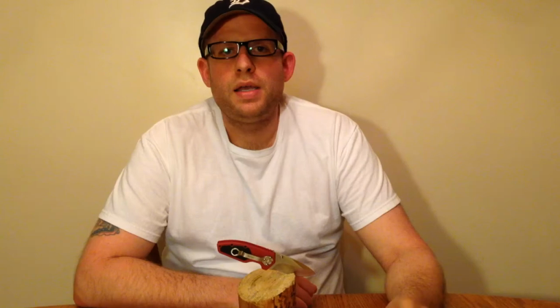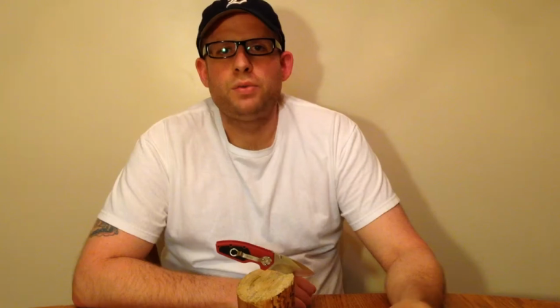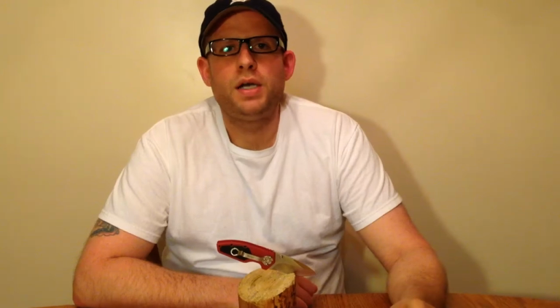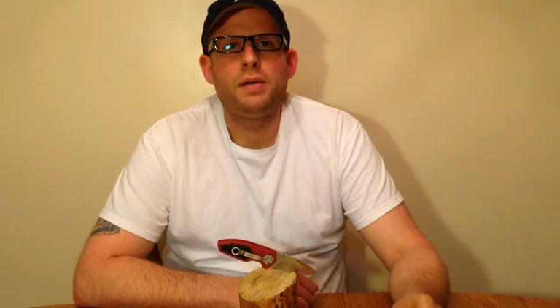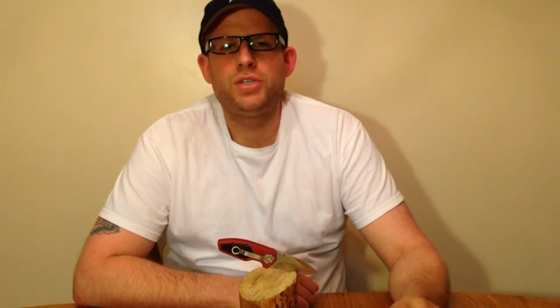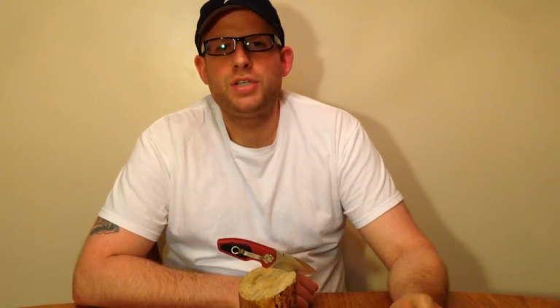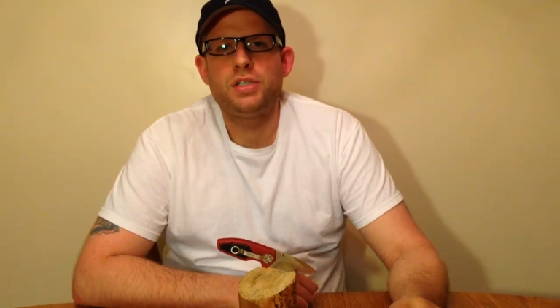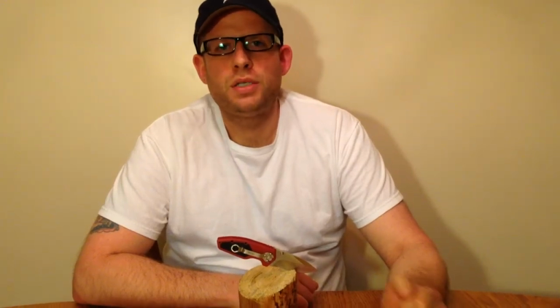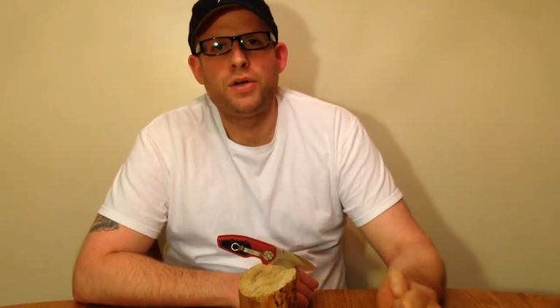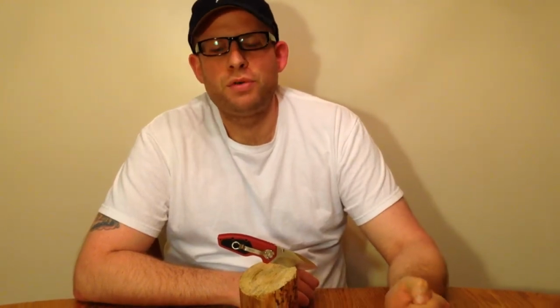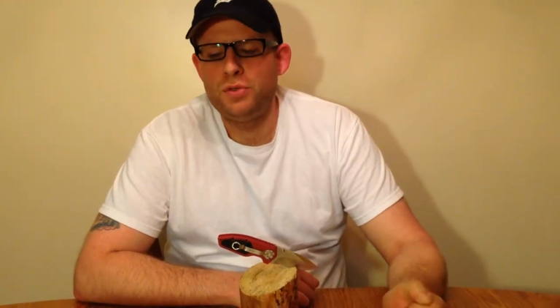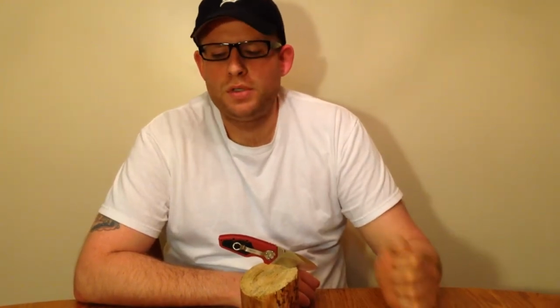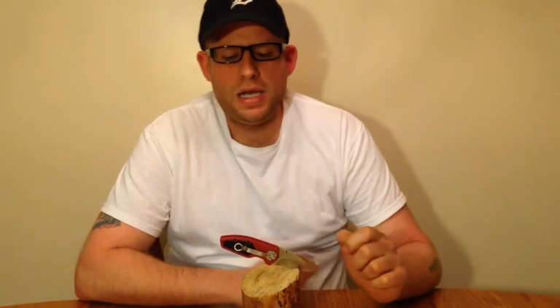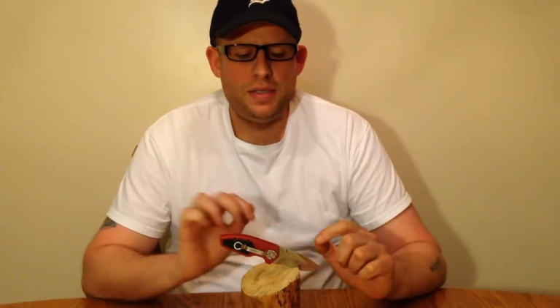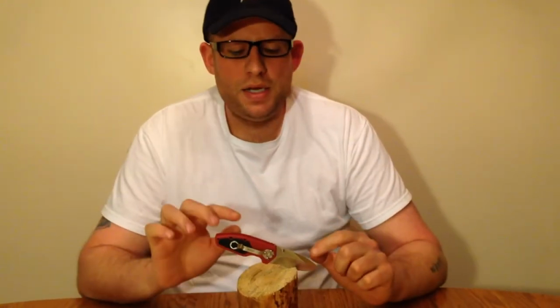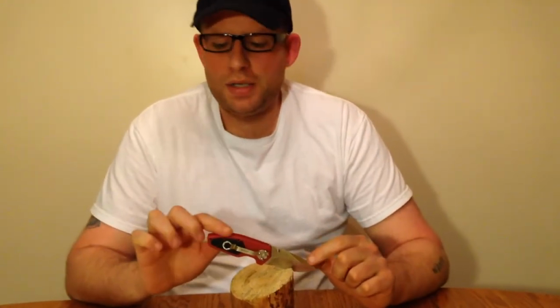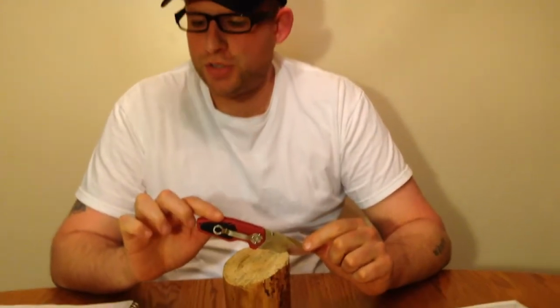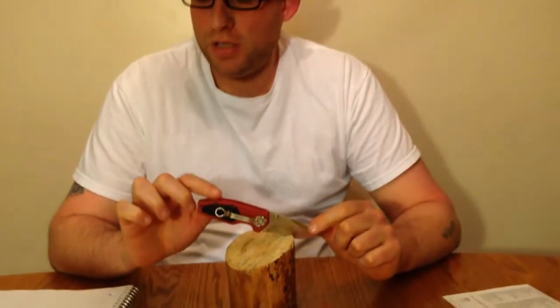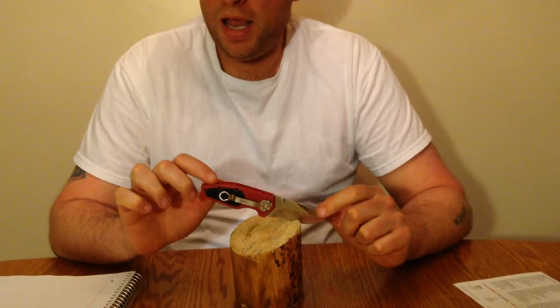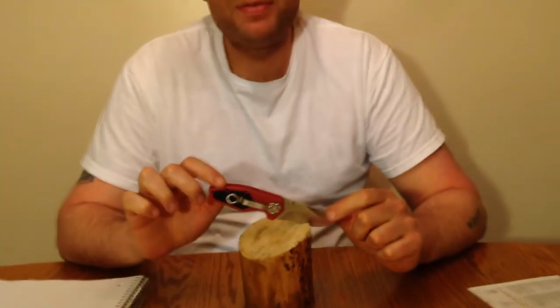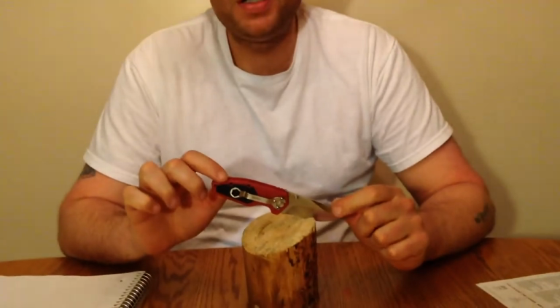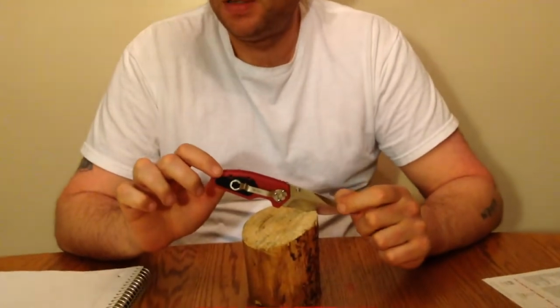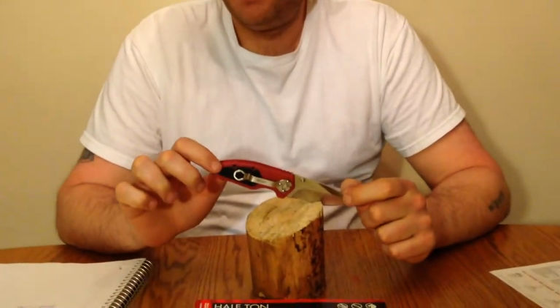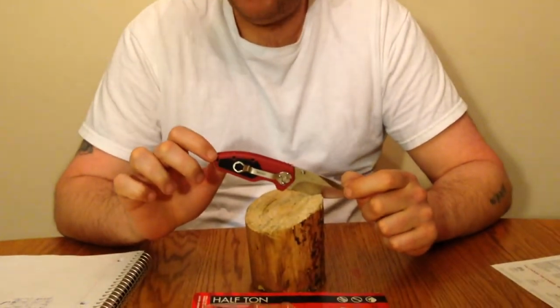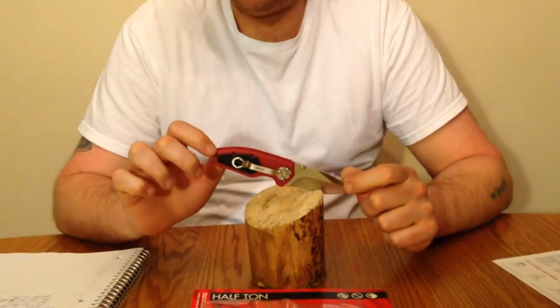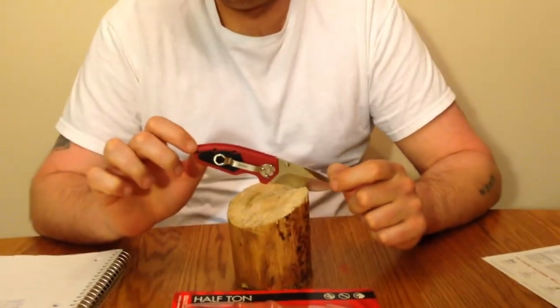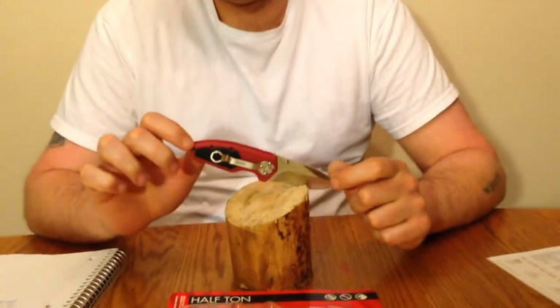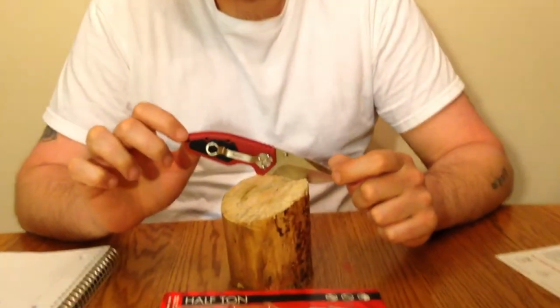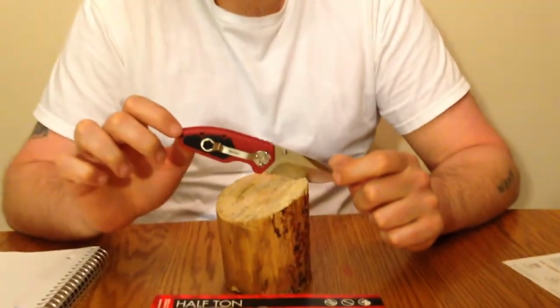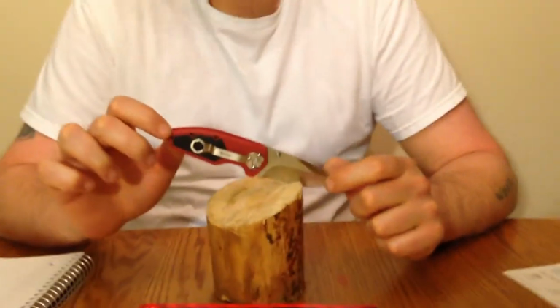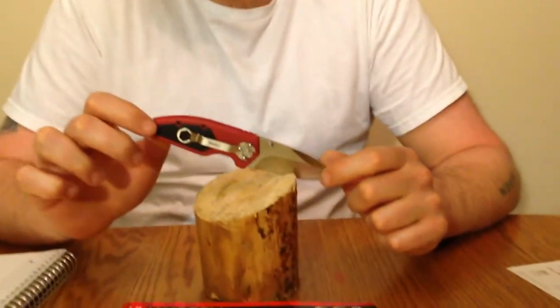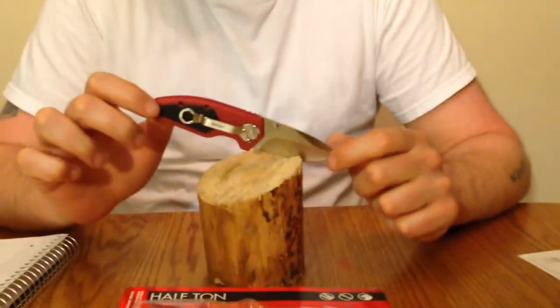Hey everyone, Michigan Edge here with another knife review on the Kershaw Half Ton, Model 1445X.